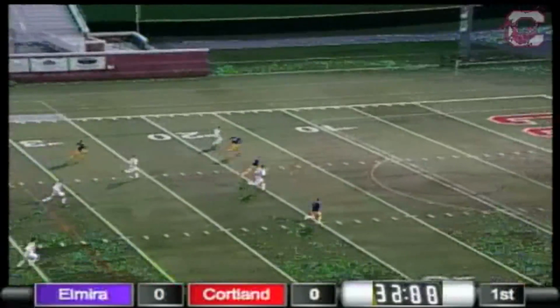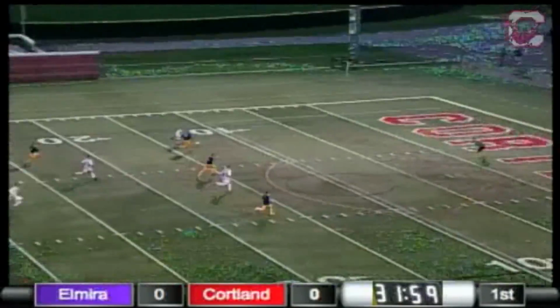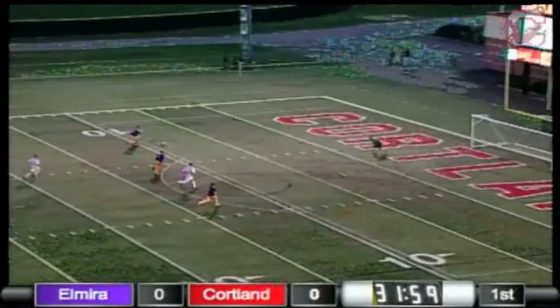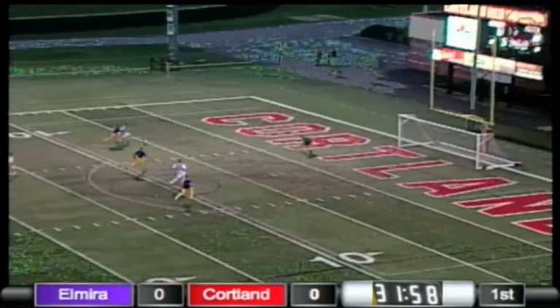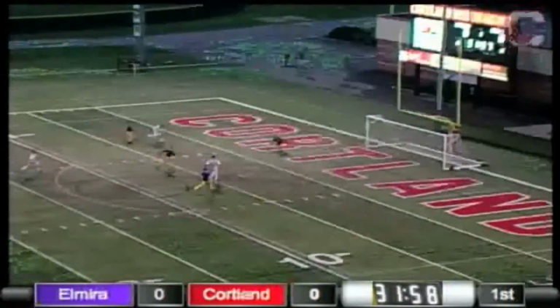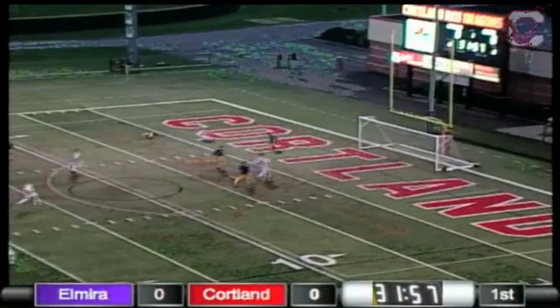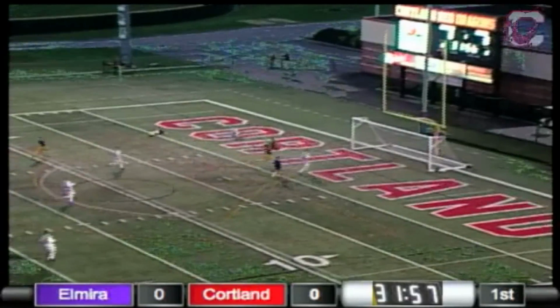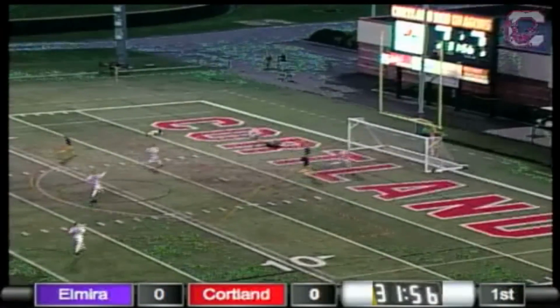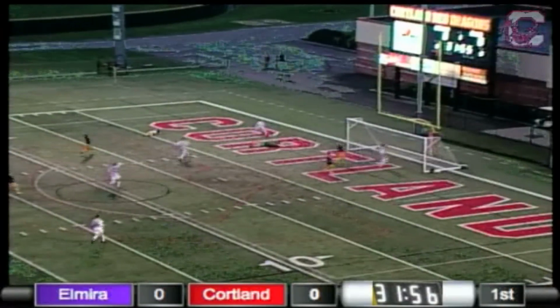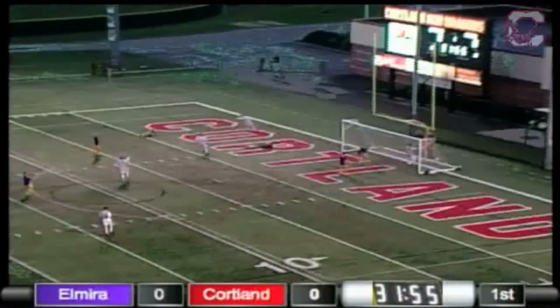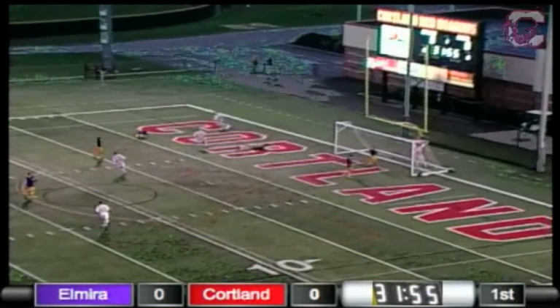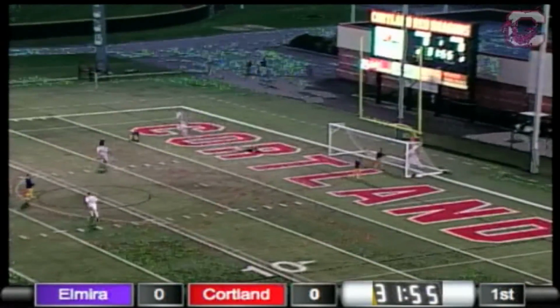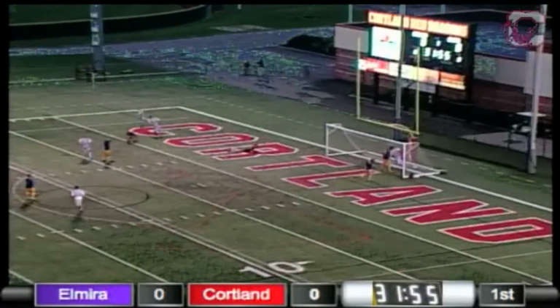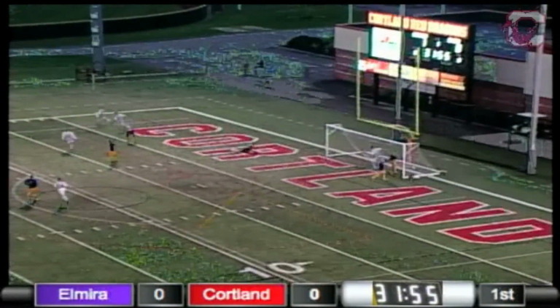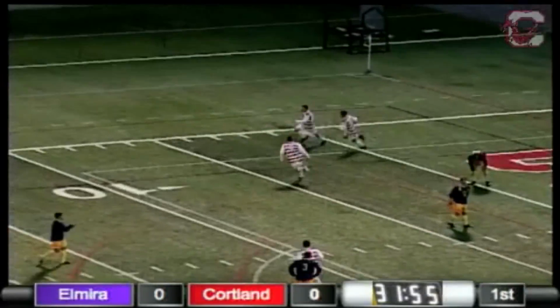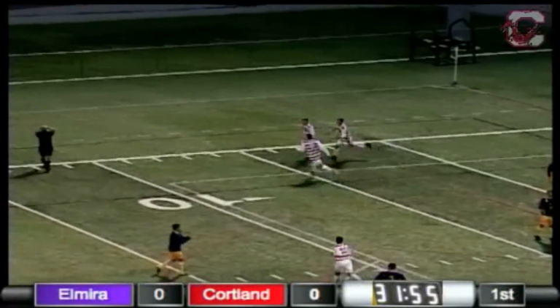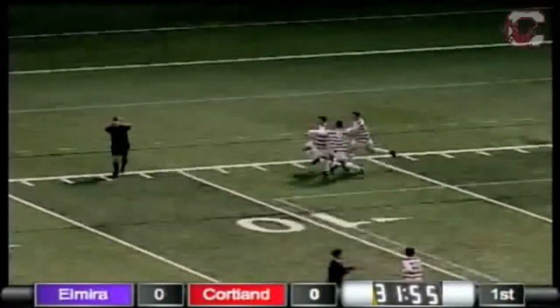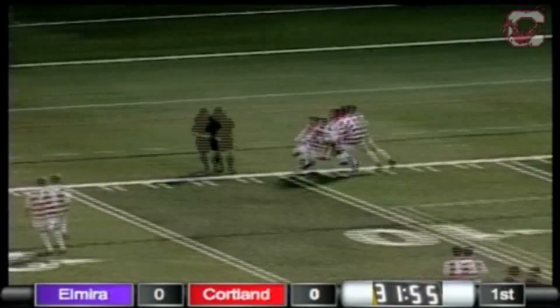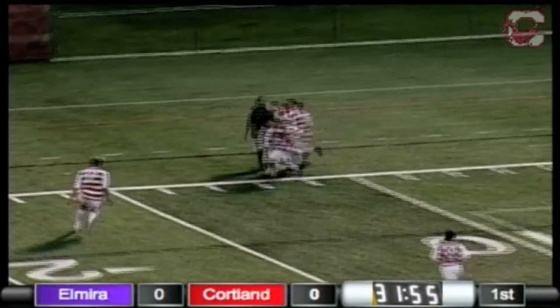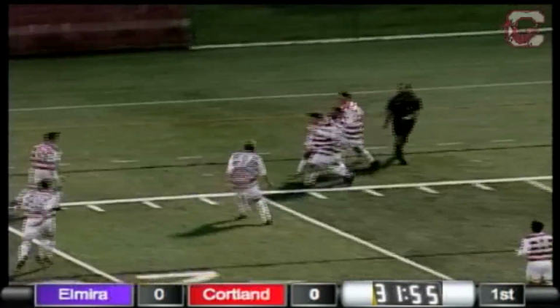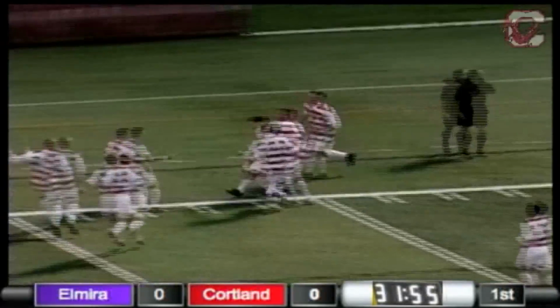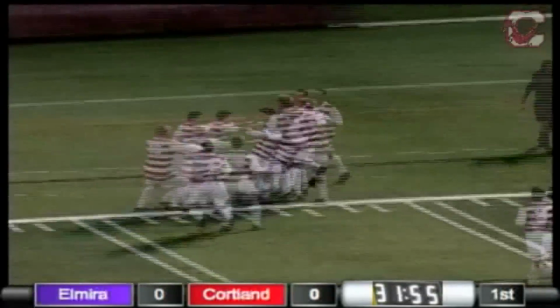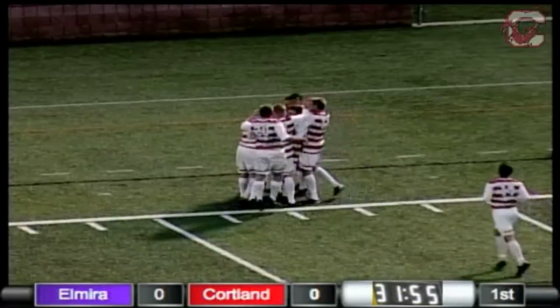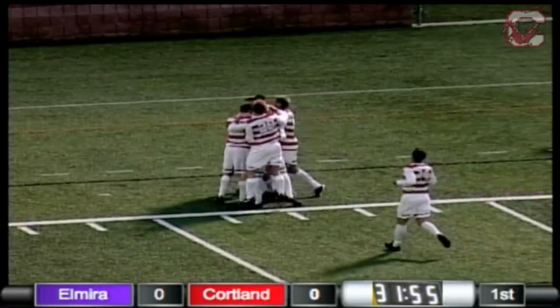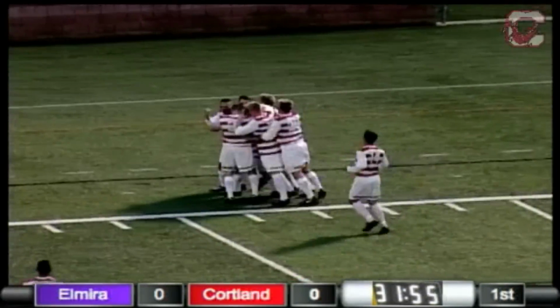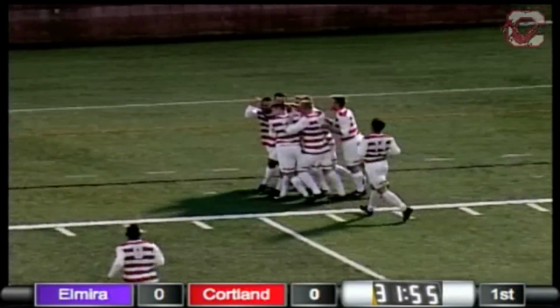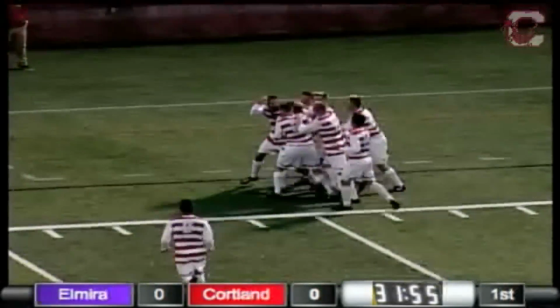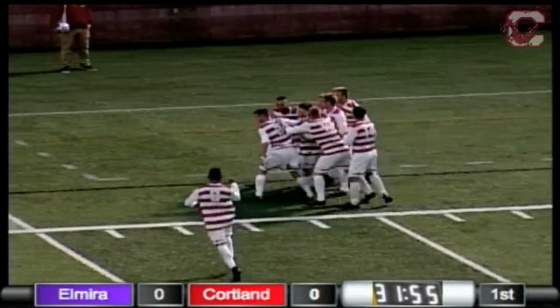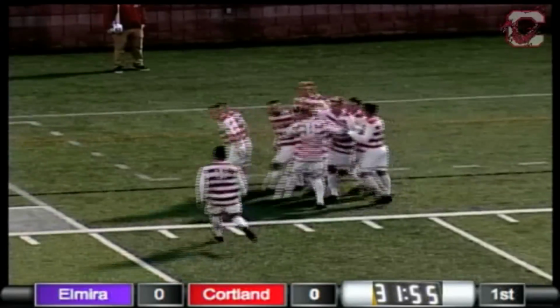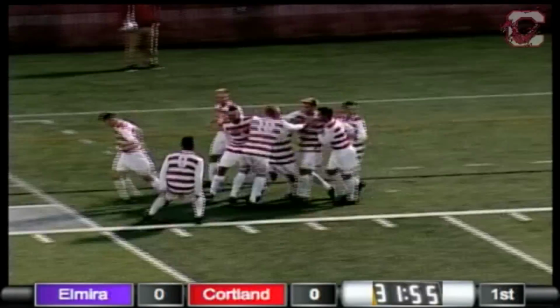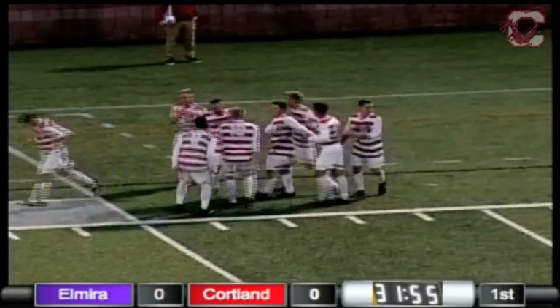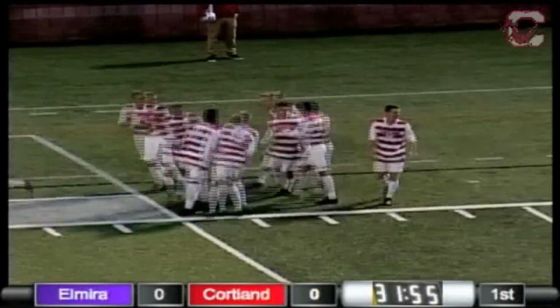Here's another run for the Red Dragons into the box, and they're able to beat Higgins — and the Red Dragons are on the board, 1-0, with 31:55 to go in the first half! All that pressure consistently coming out in Elmira's end, the Red Dragons were bound to put one into the cage.